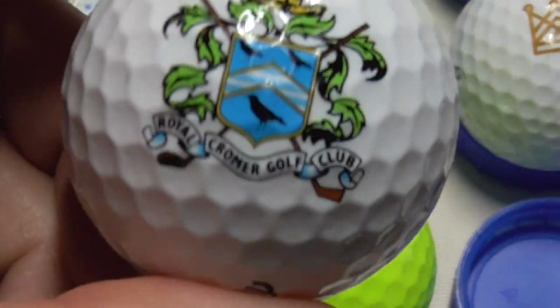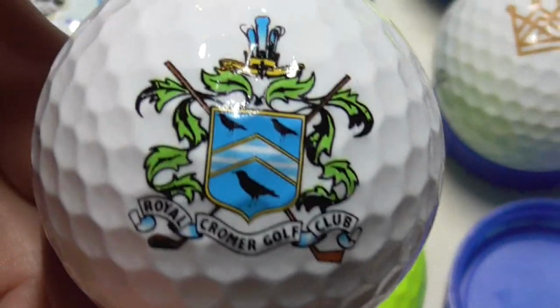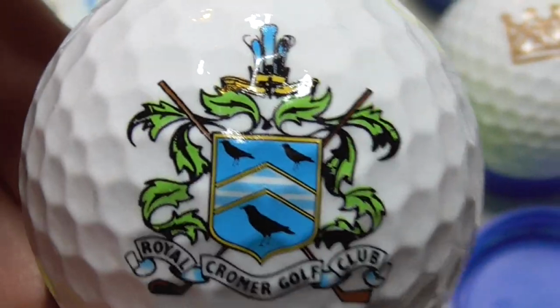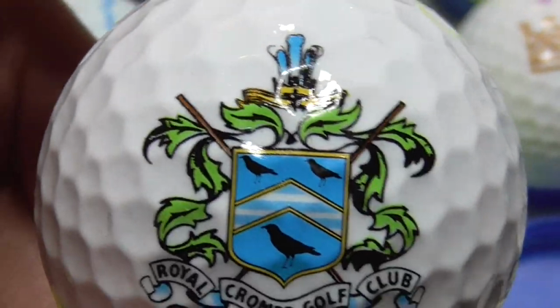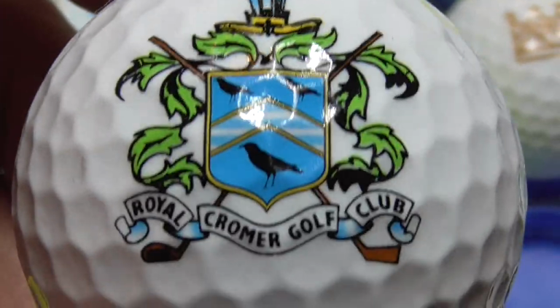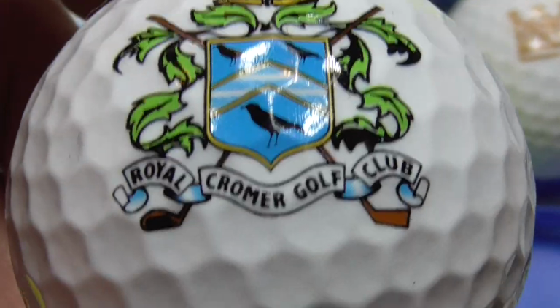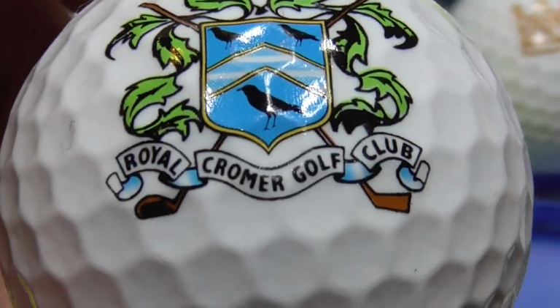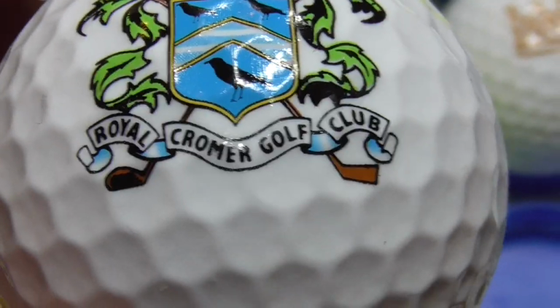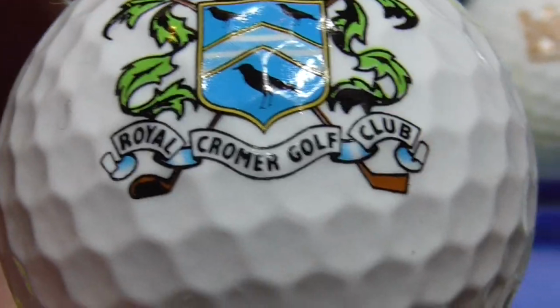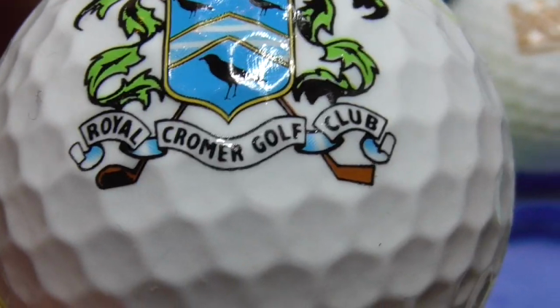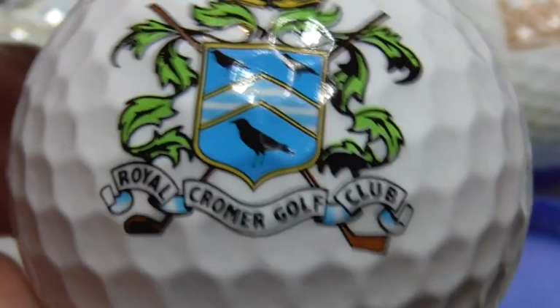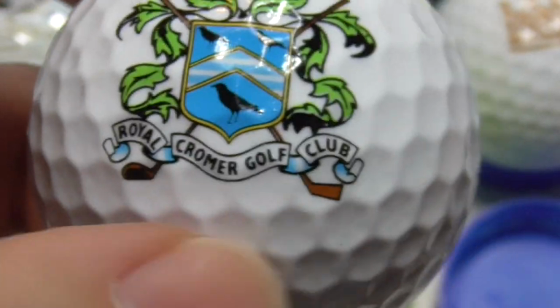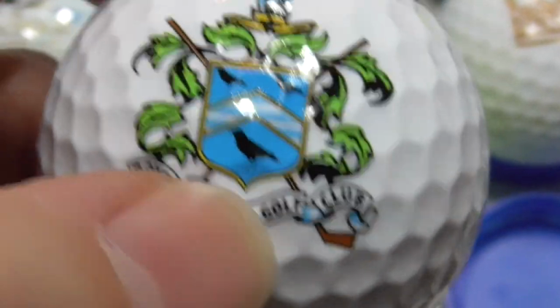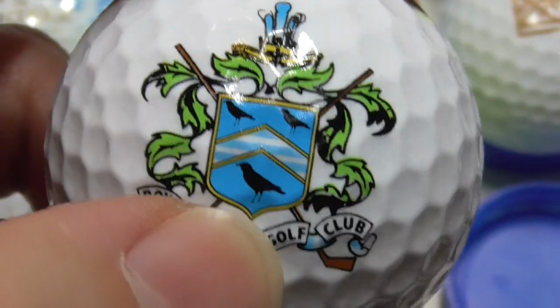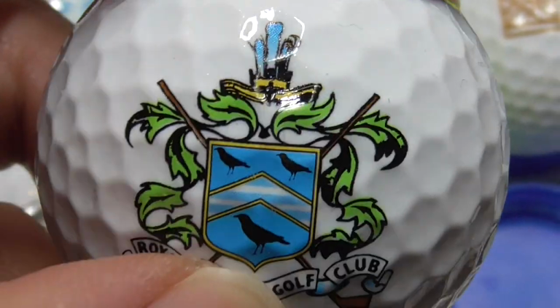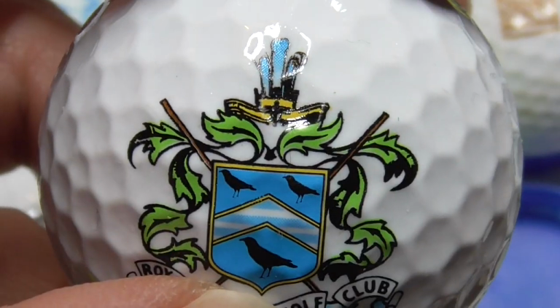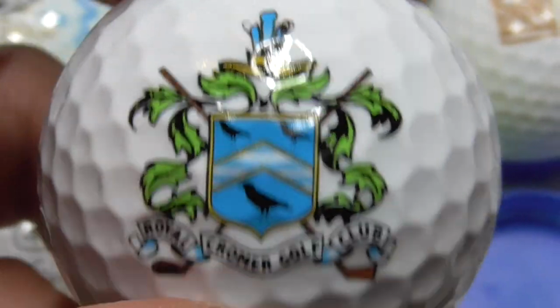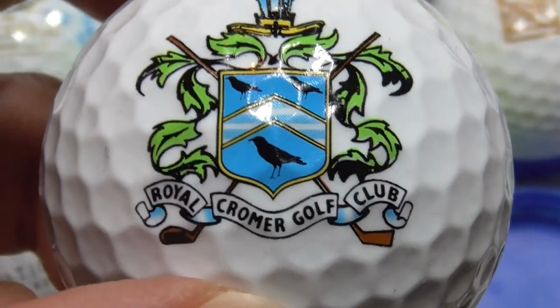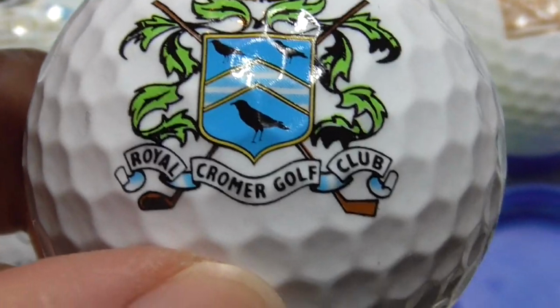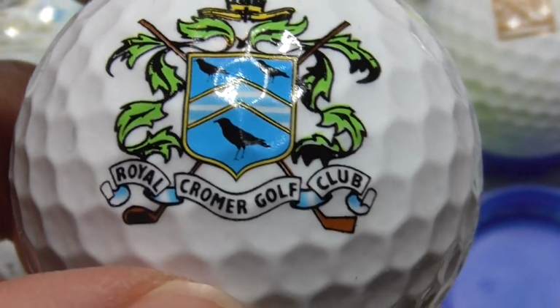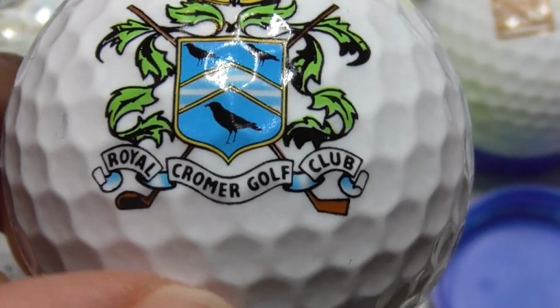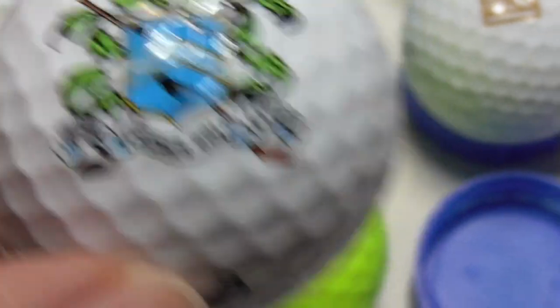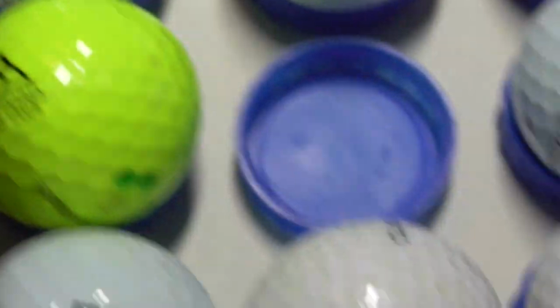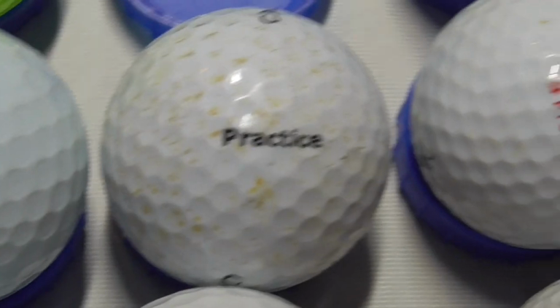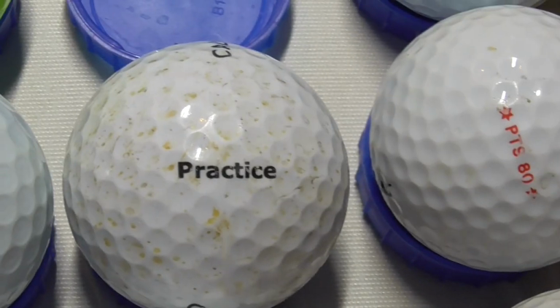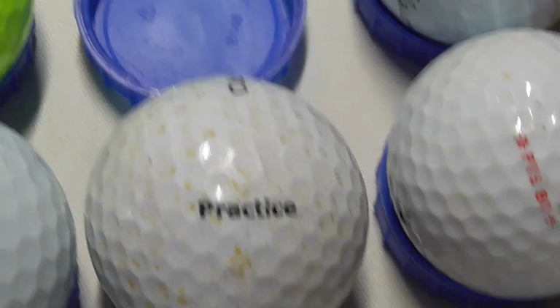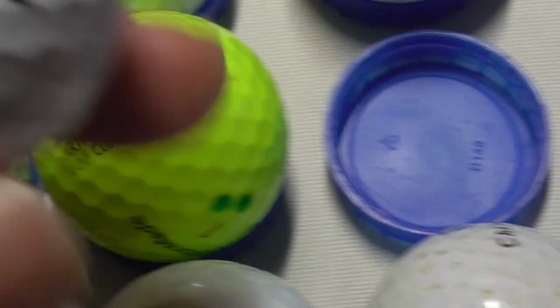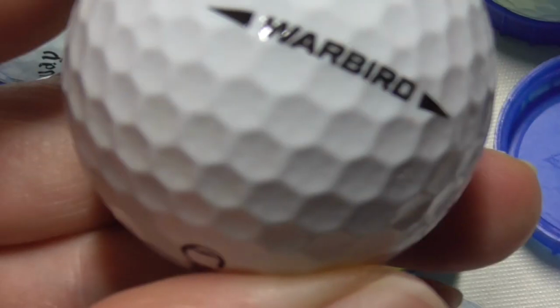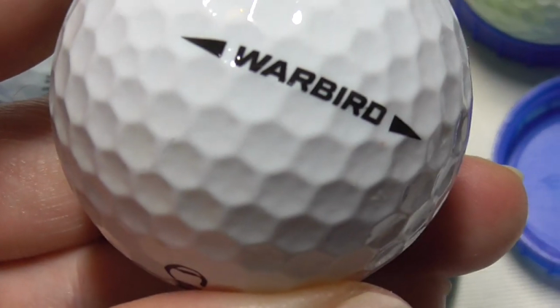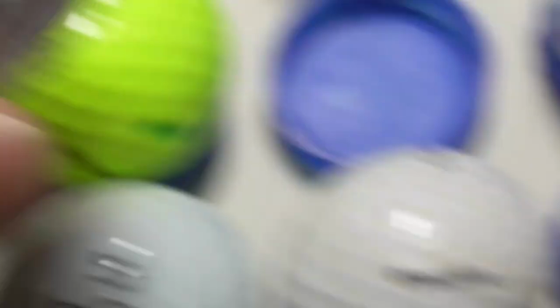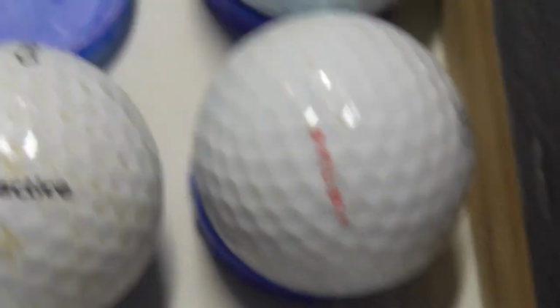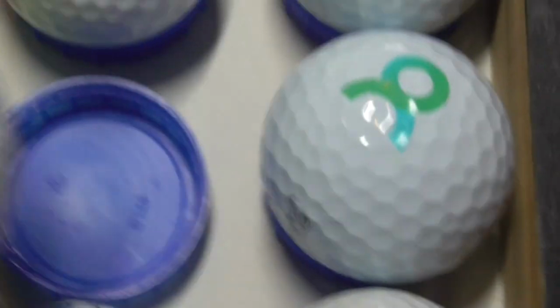Next, huge great logo — this is good. I like it when they do big logos. Royal Cromer Golf Club — Cromer is in Norfolk, I've been there on holiday in the past. It's on the coast of Norfolk, England in East Anglia. It's on a Warbird, very good condition.